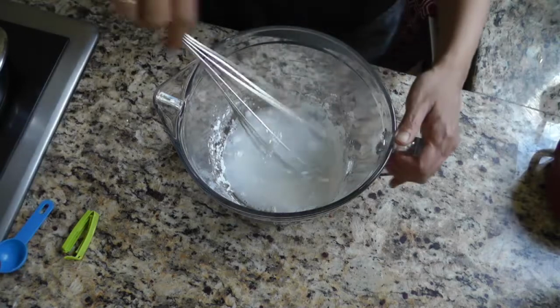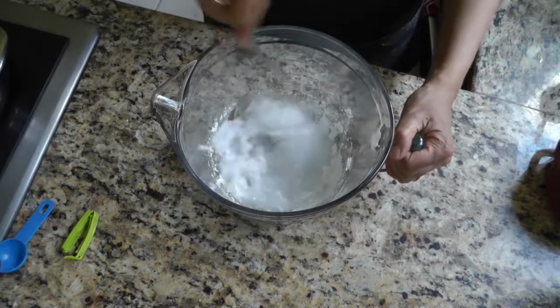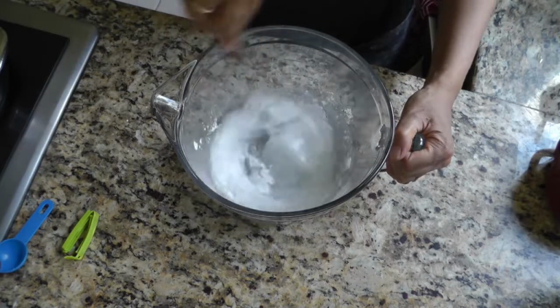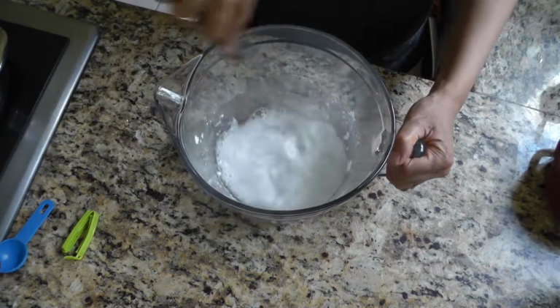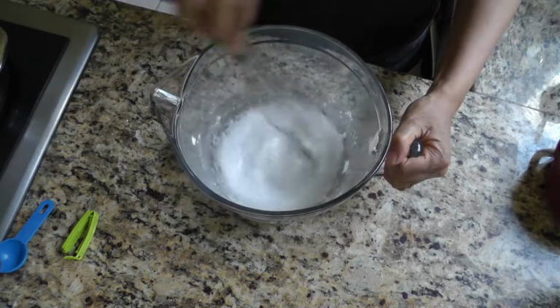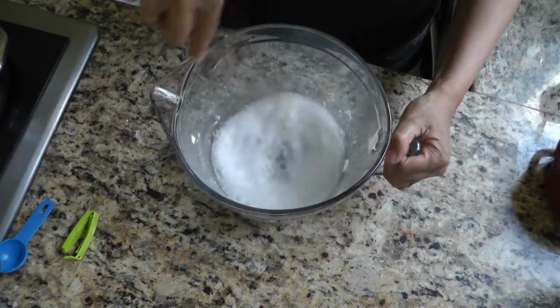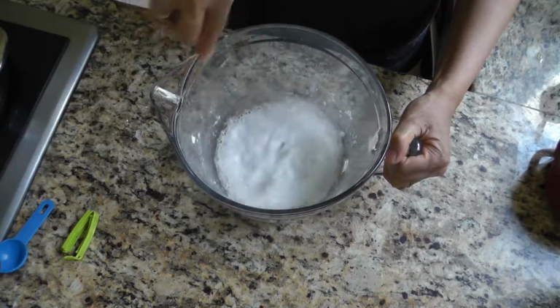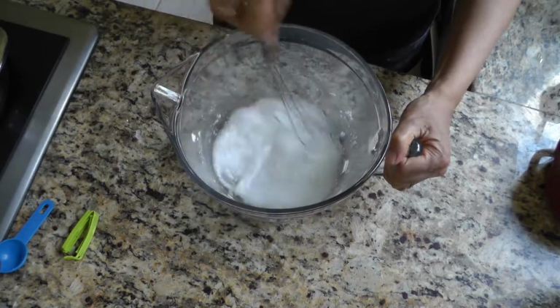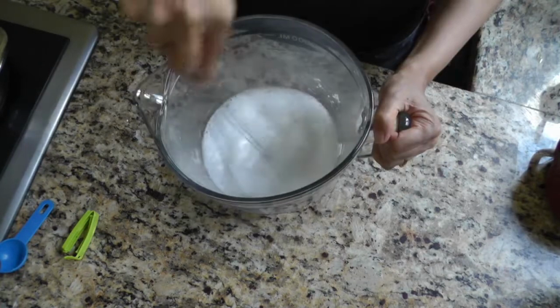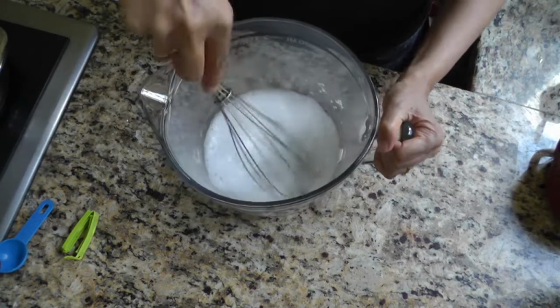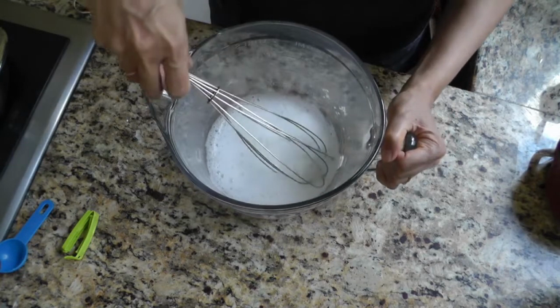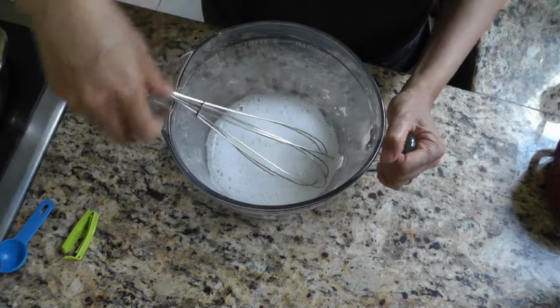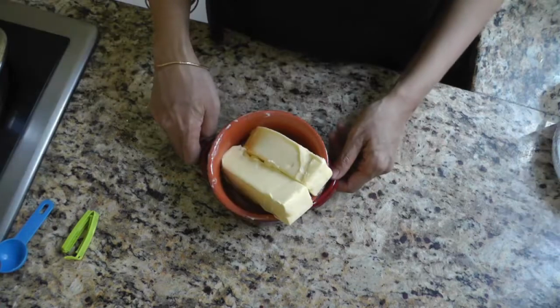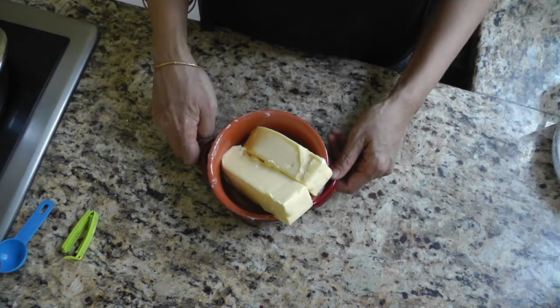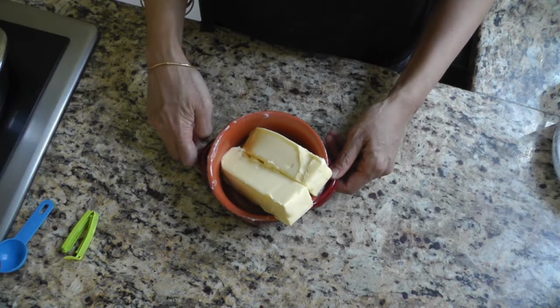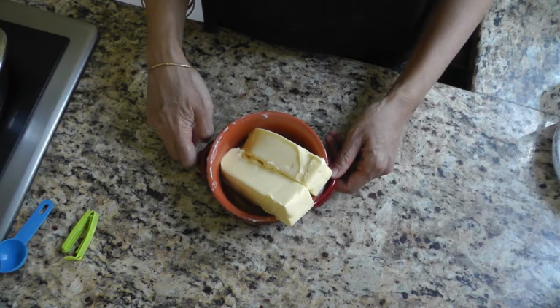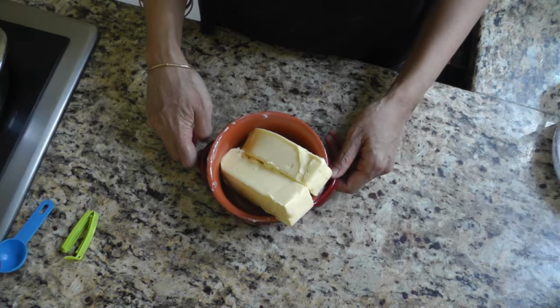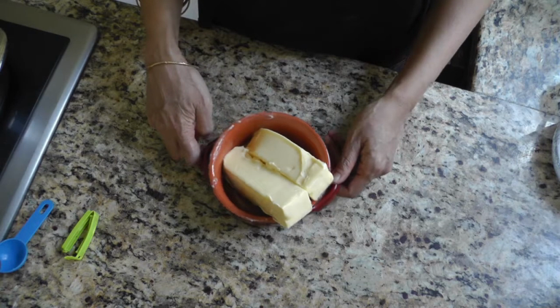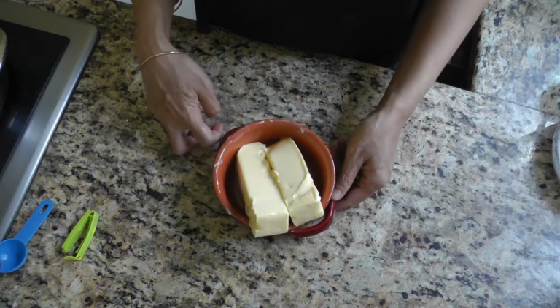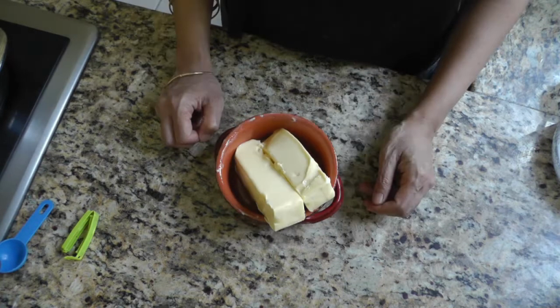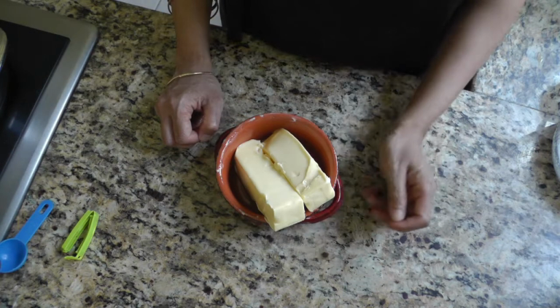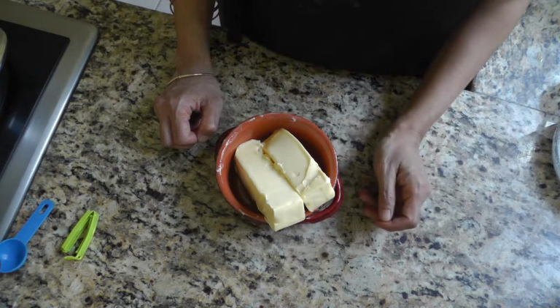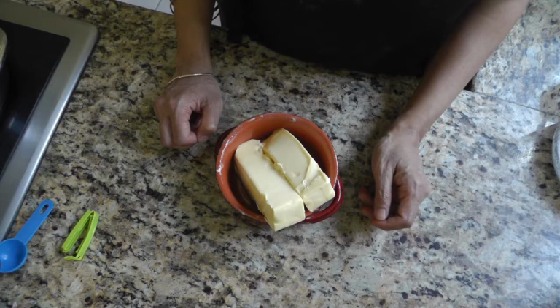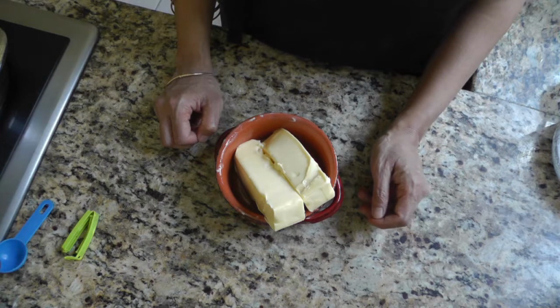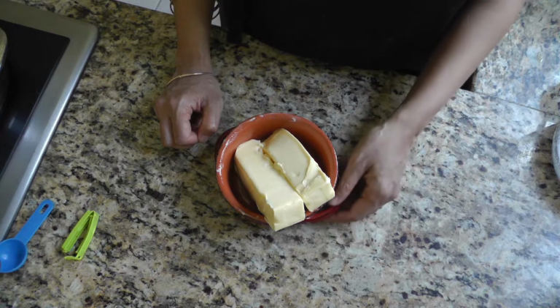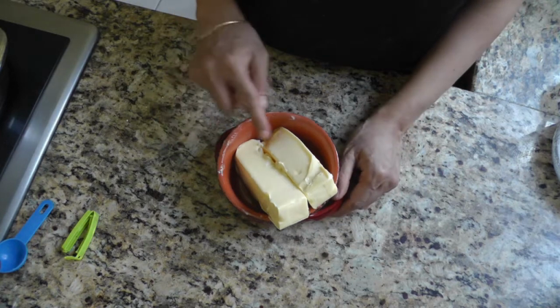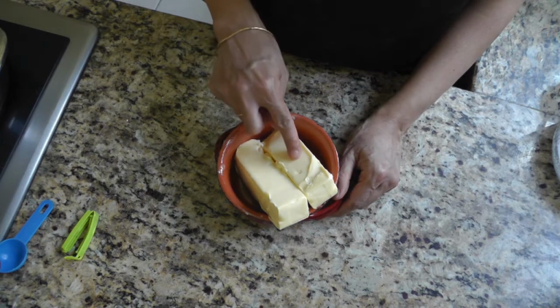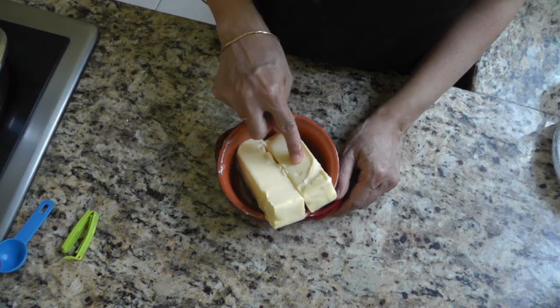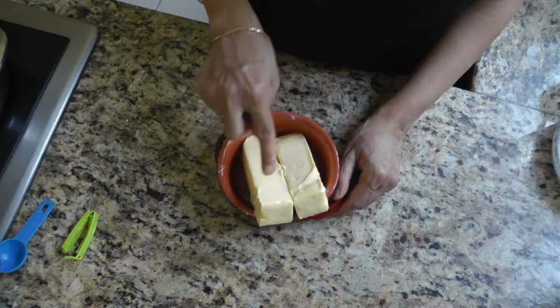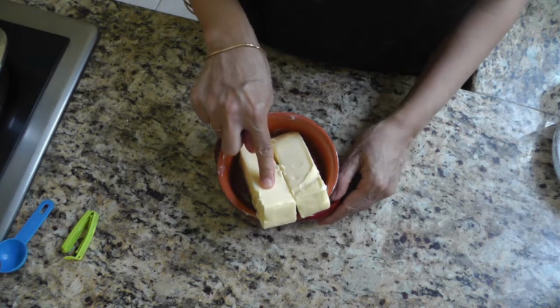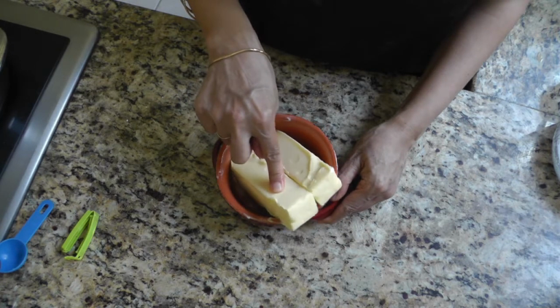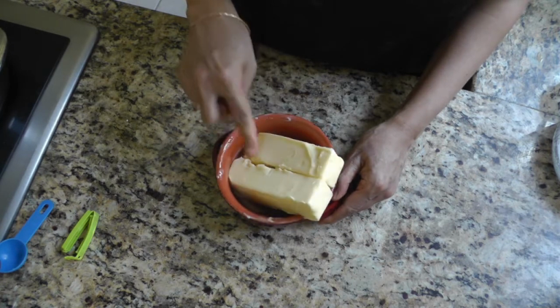That brand calls for three tablespoons of the egg replacer powder mixed together with four tablespoons of warm water. I'm just going to mix everything together. One cup — that's two sticks — of butter, left at room temperature for about two to three hours so it's soft to the touch but not melted.